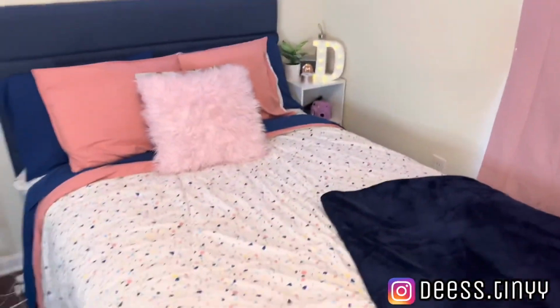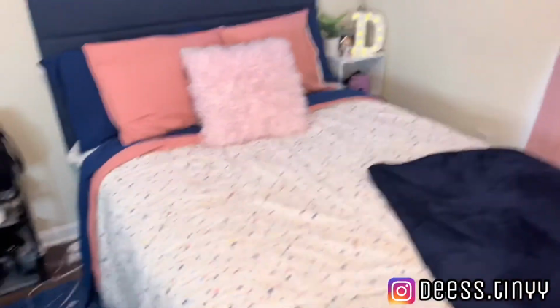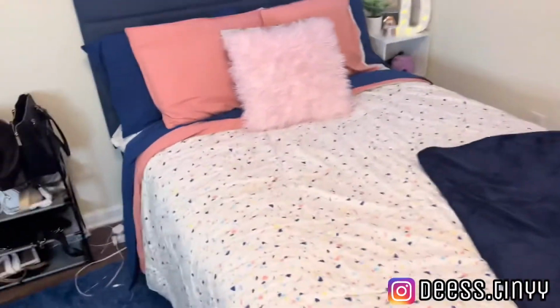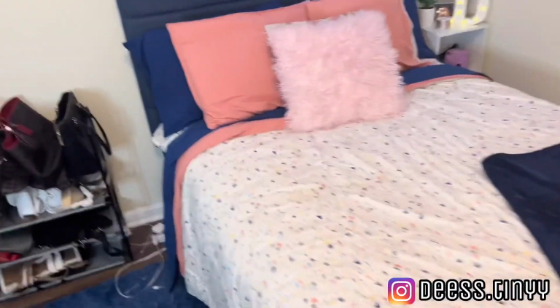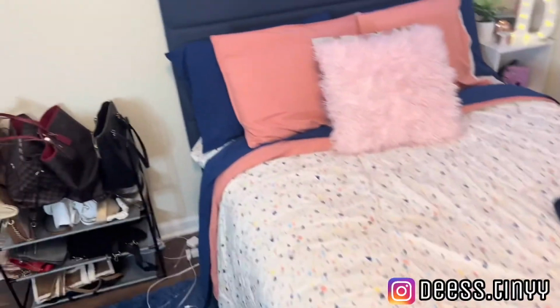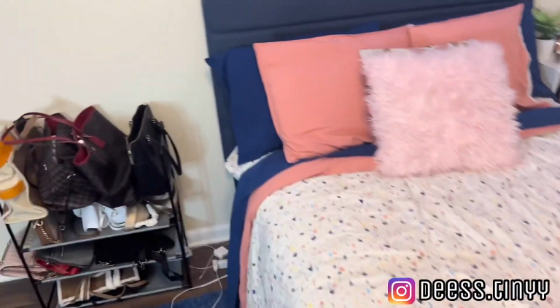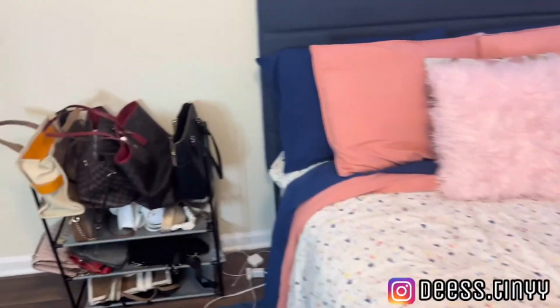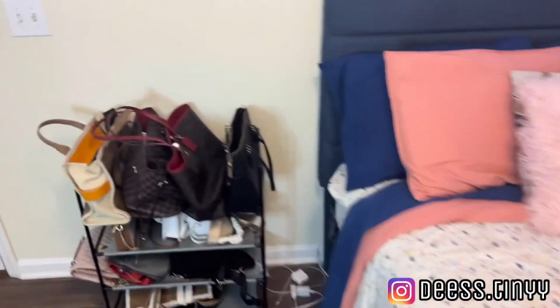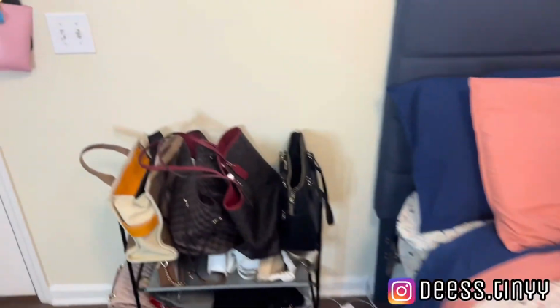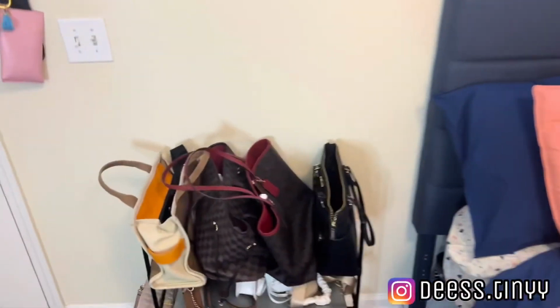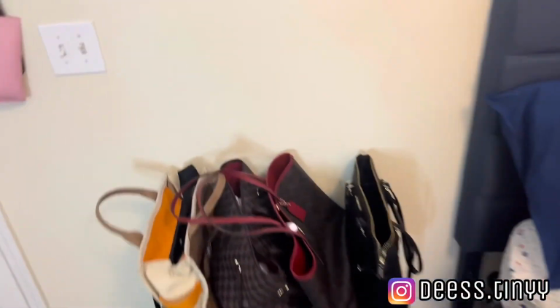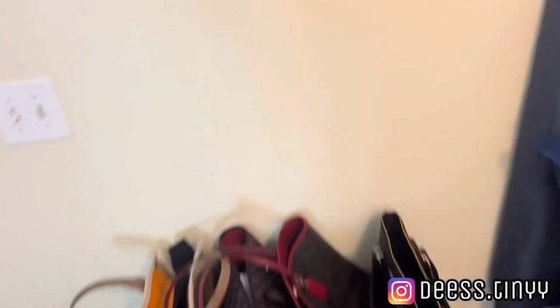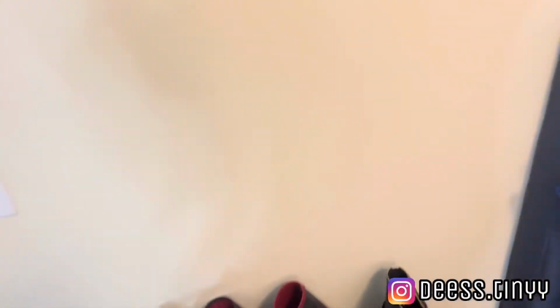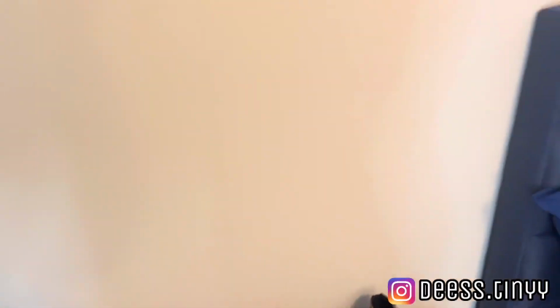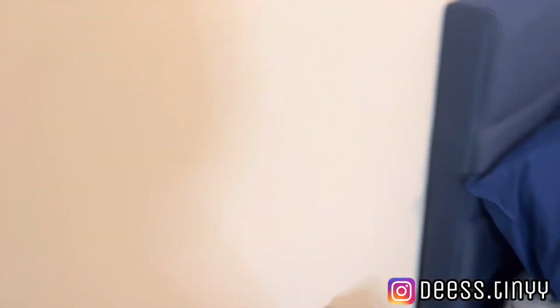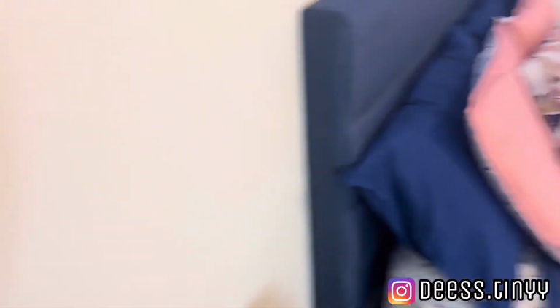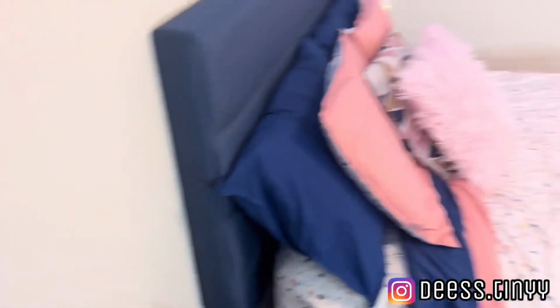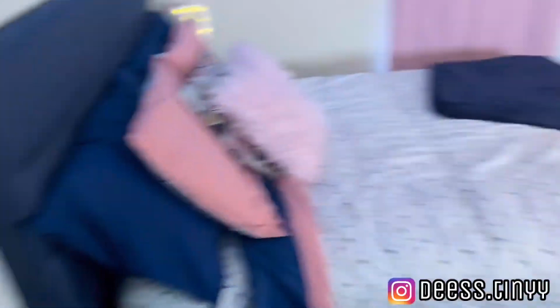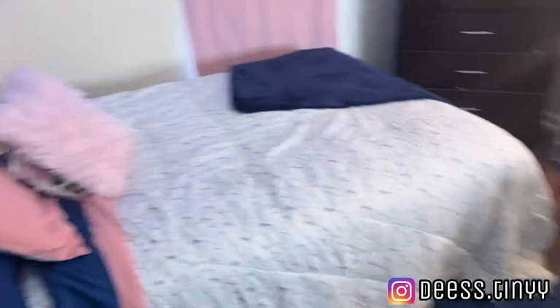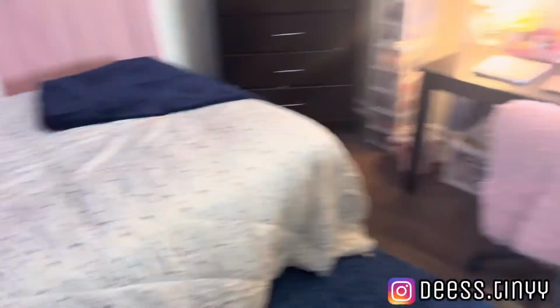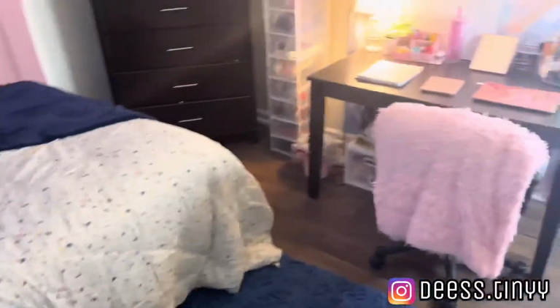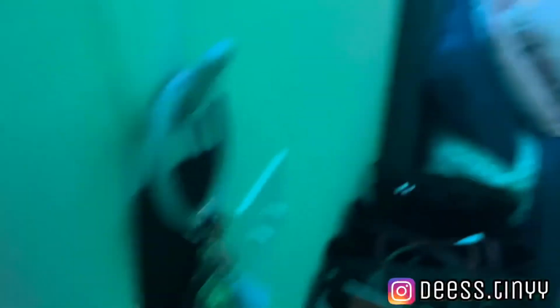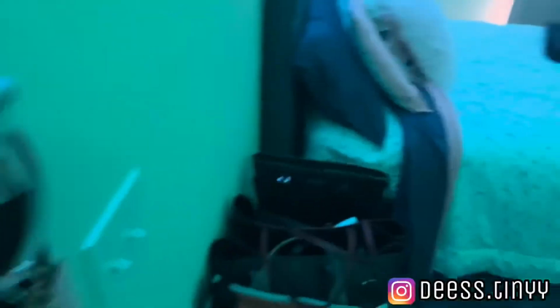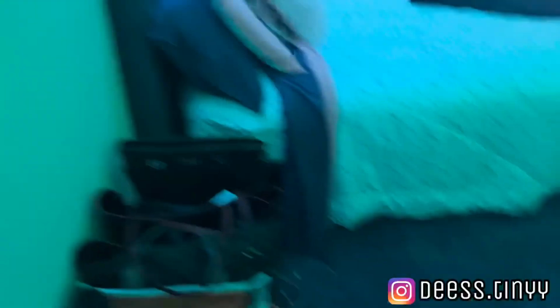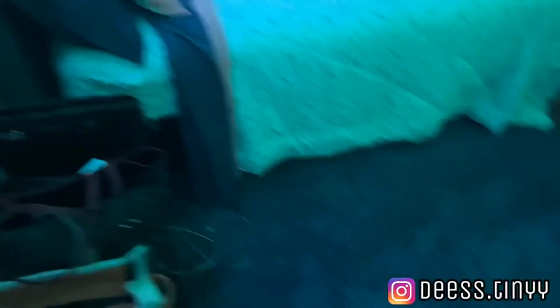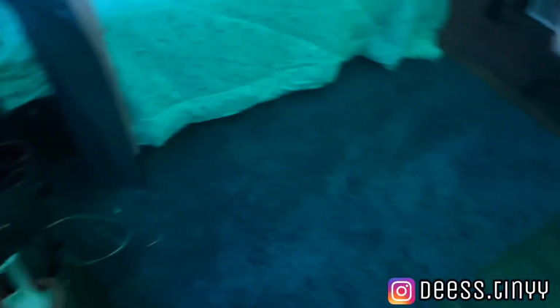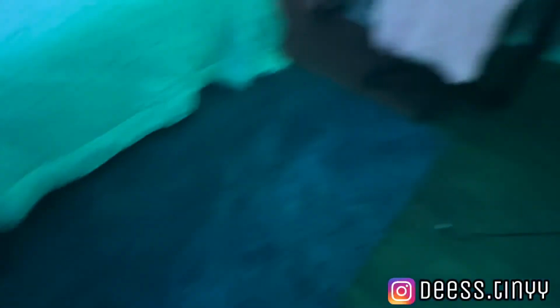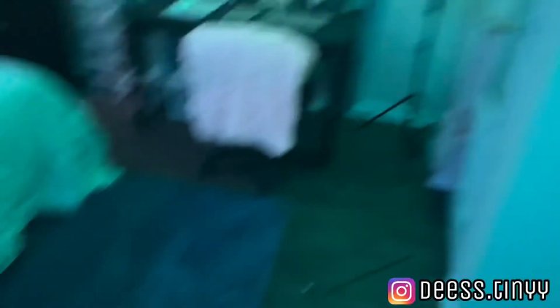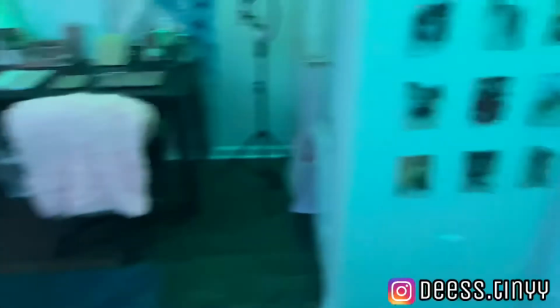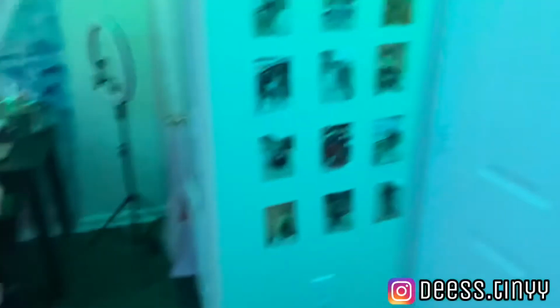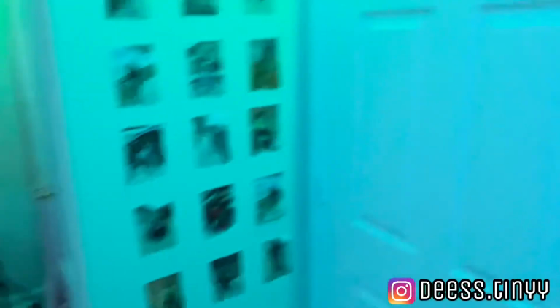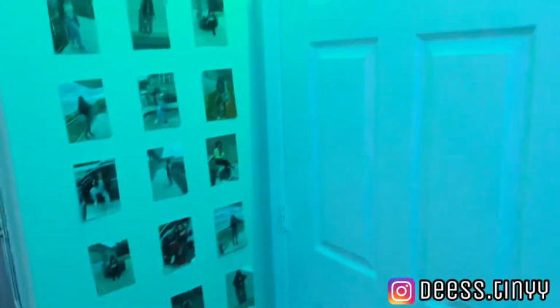Now I'm gonna show y'all how it looks in the dark. This is what it looks like with just my LED lights on.